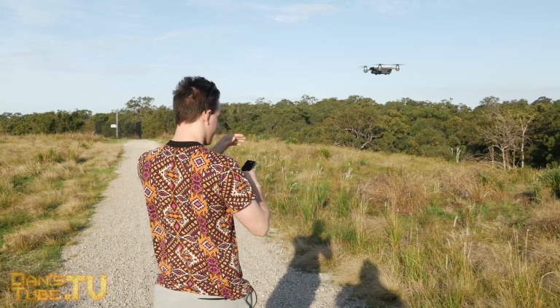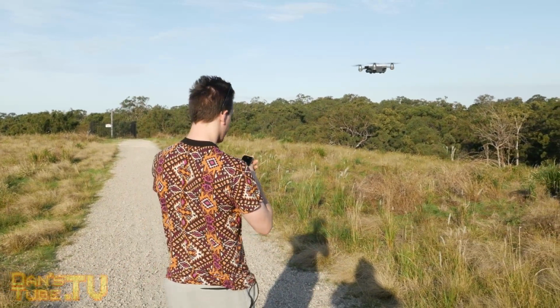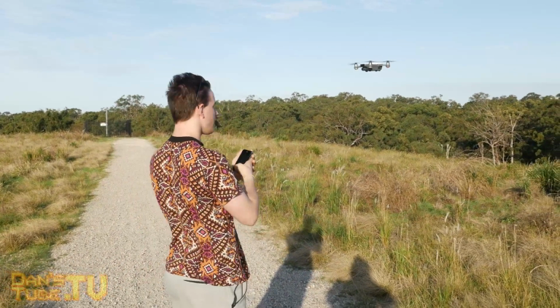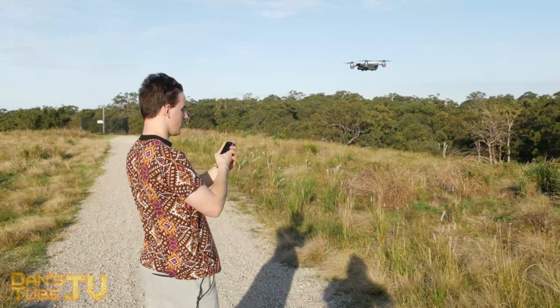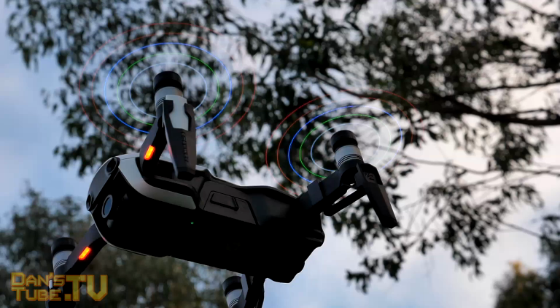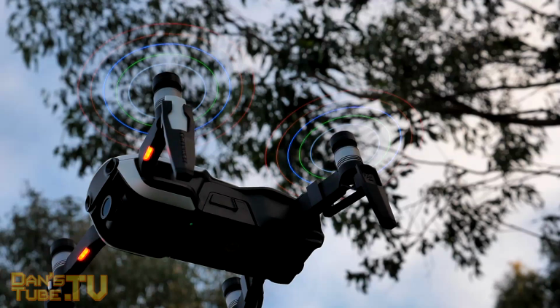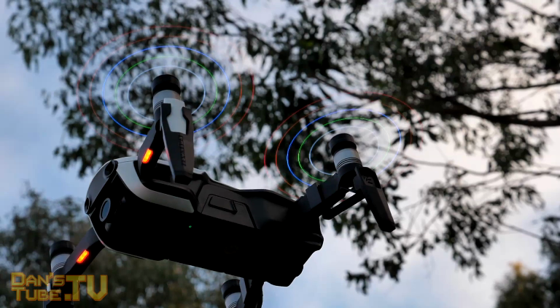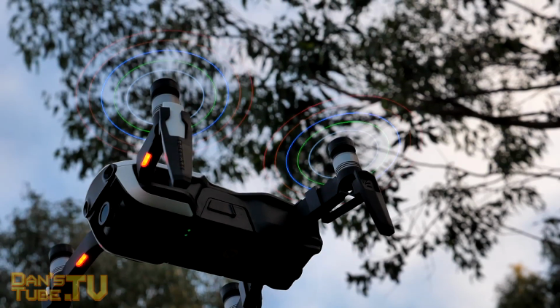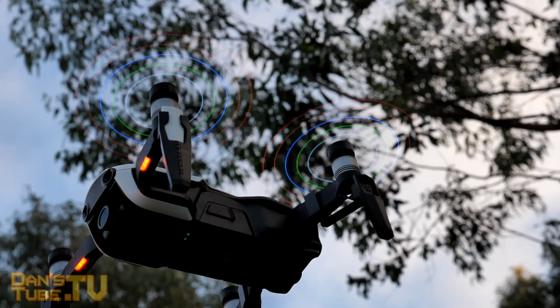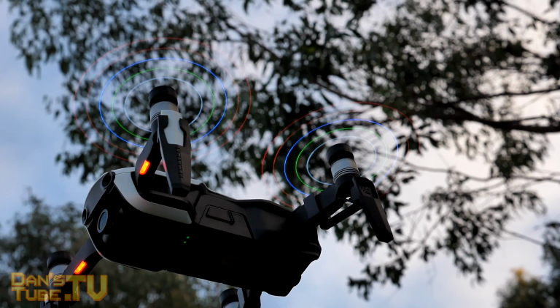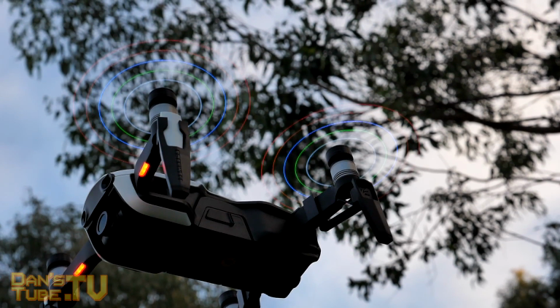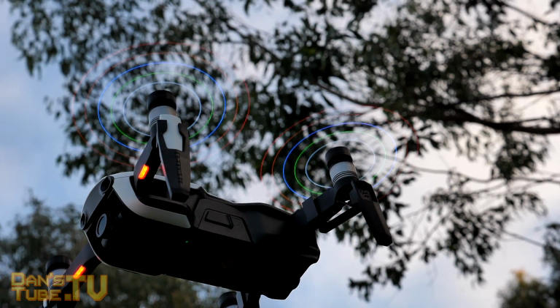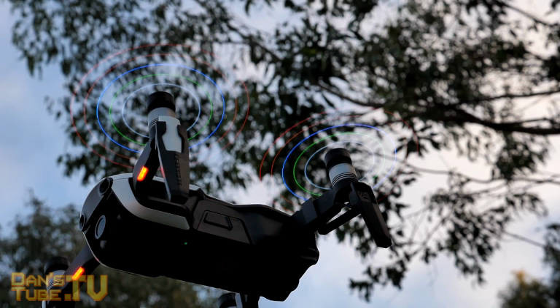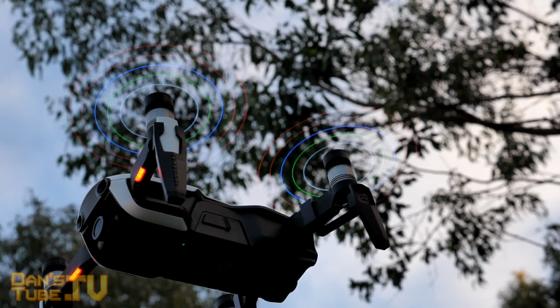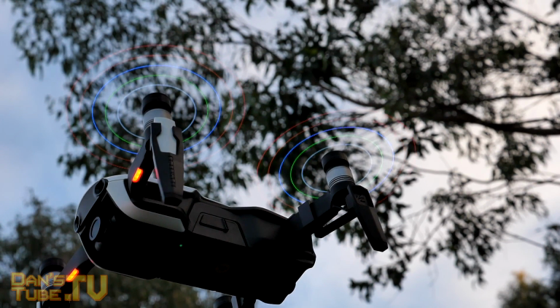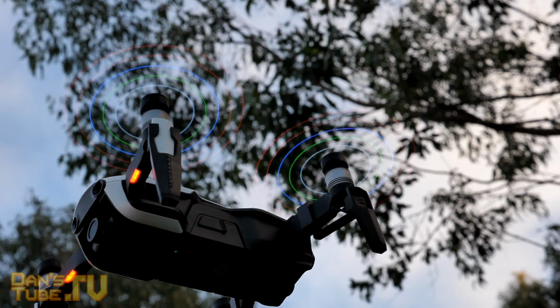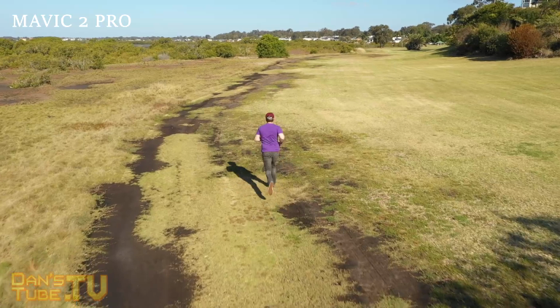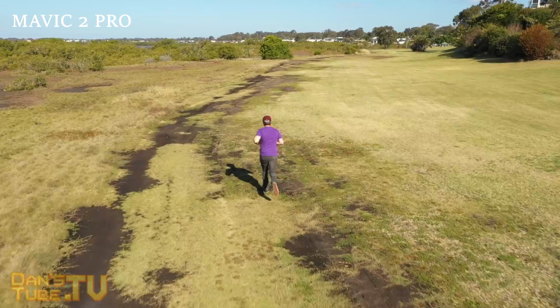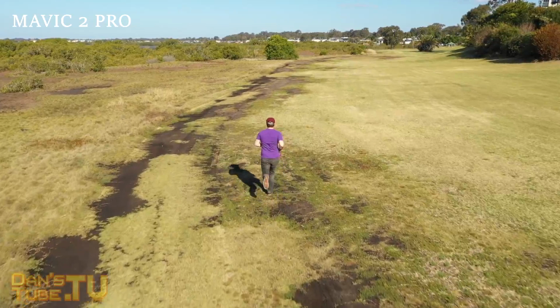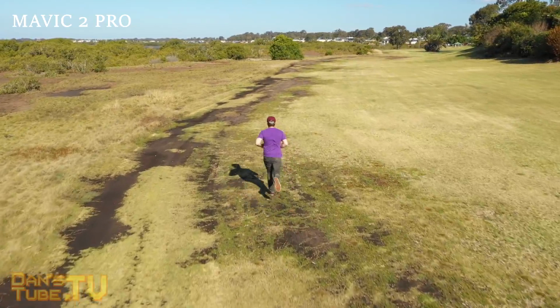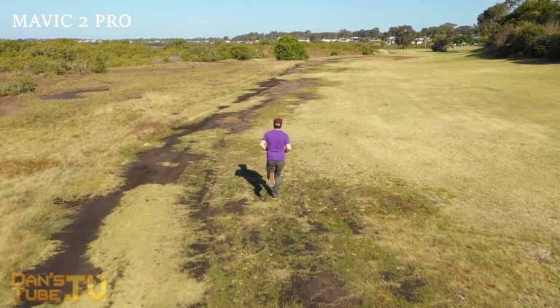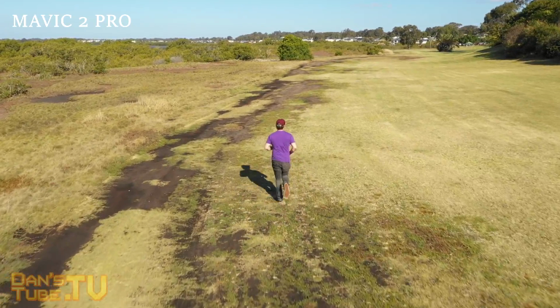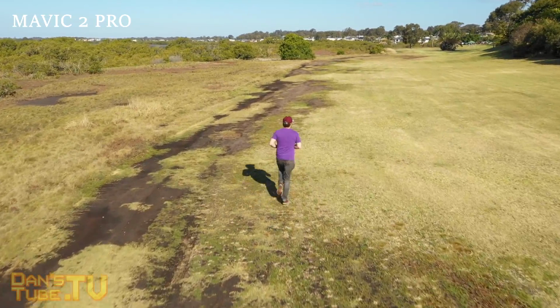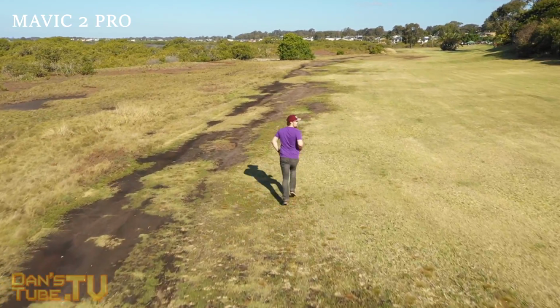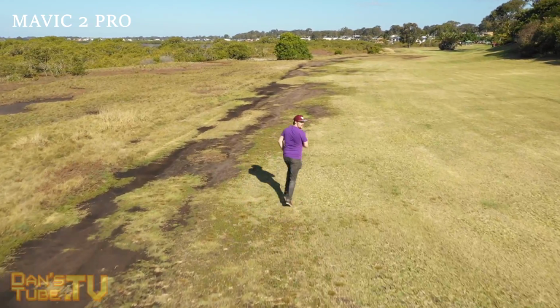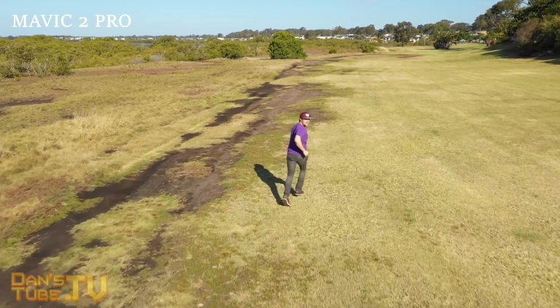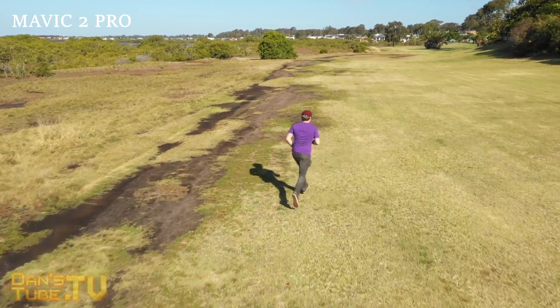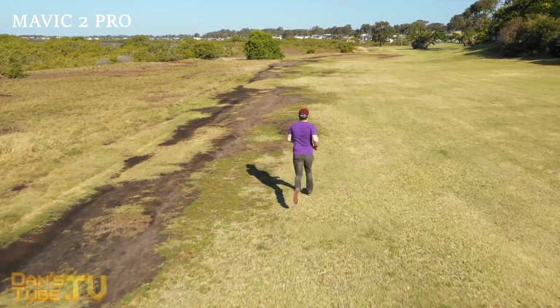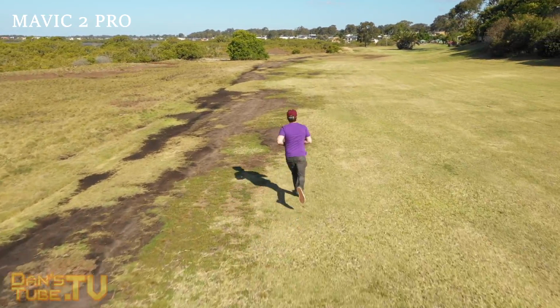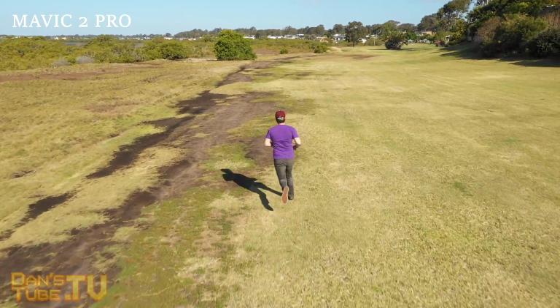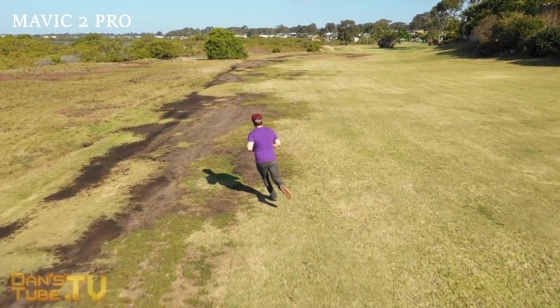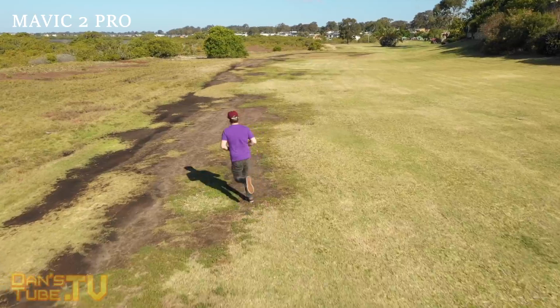My personal opinion is the Mavic Air could be the one for most people. If you do want to take it a little more professionally or more seriously, then the Mavic 2 Pro could be a great option.